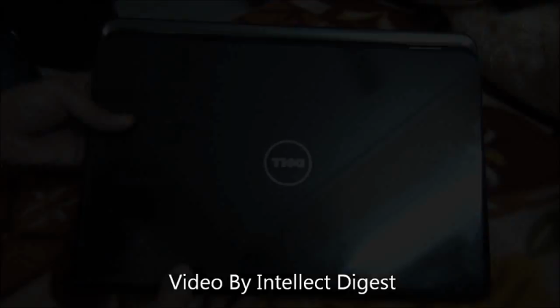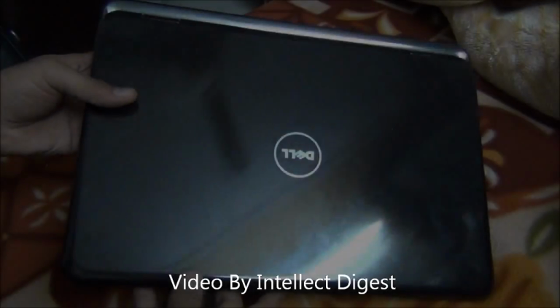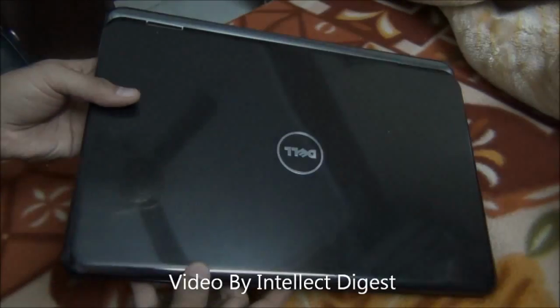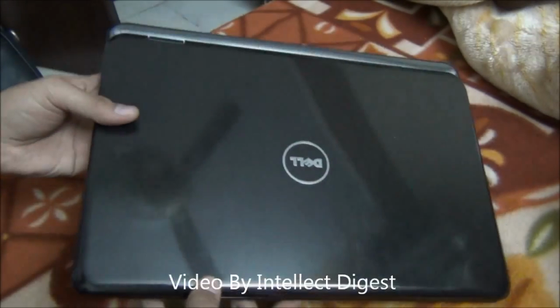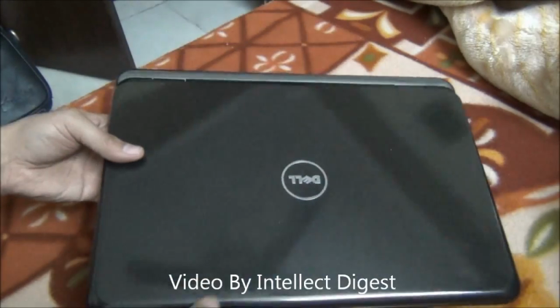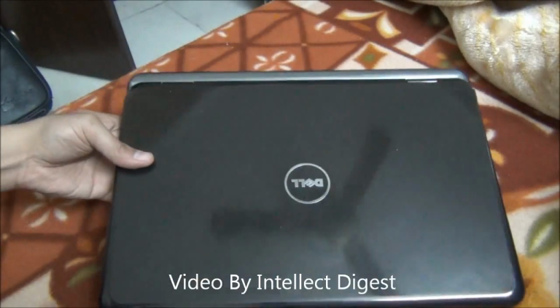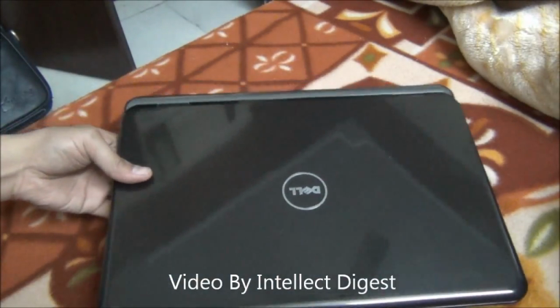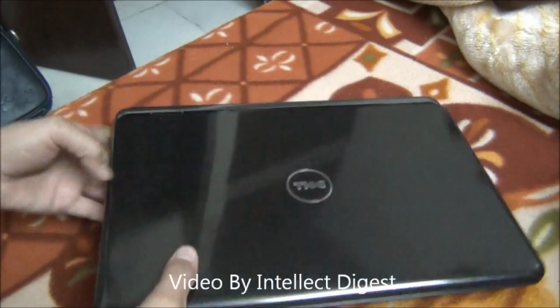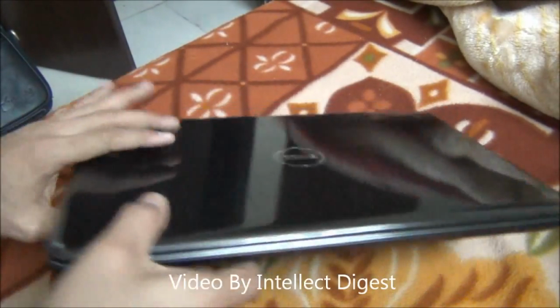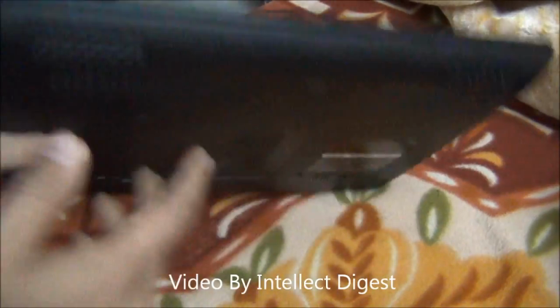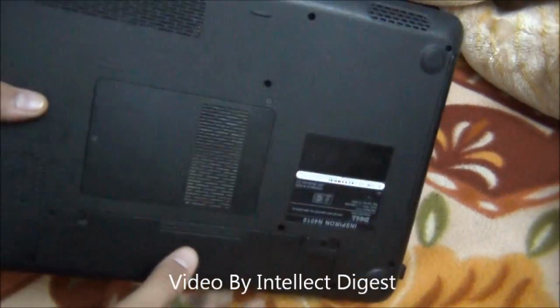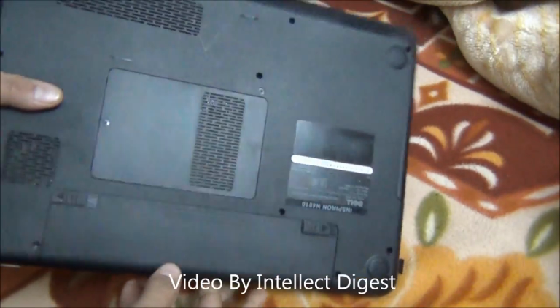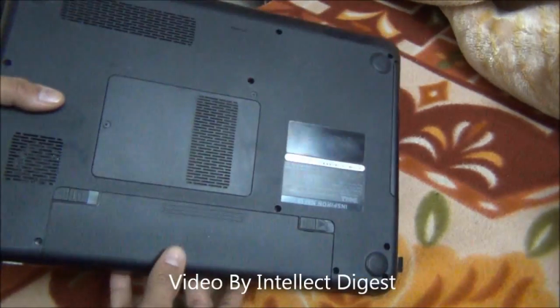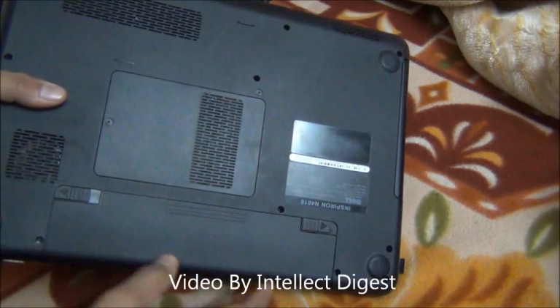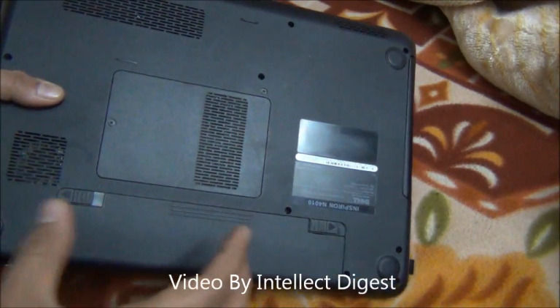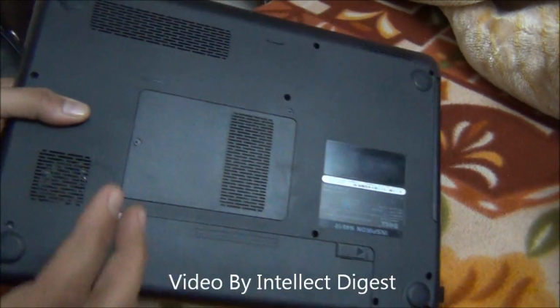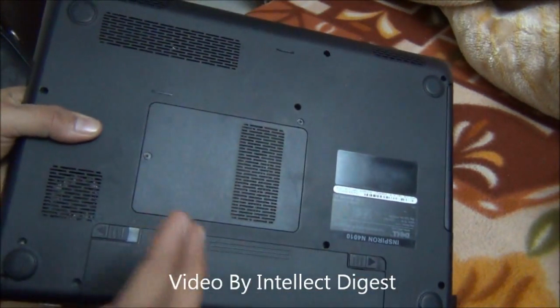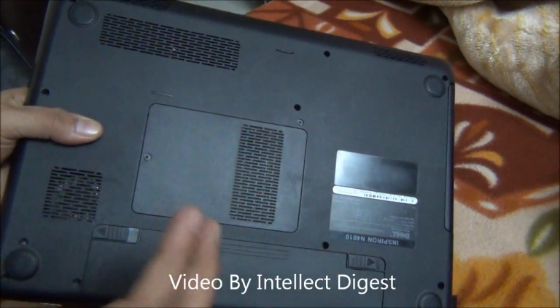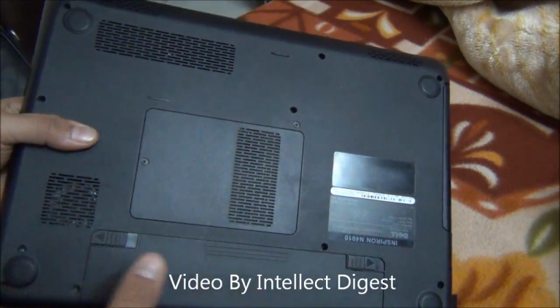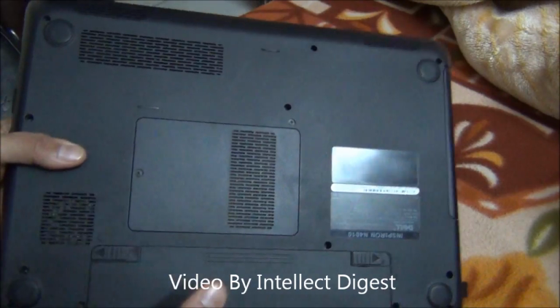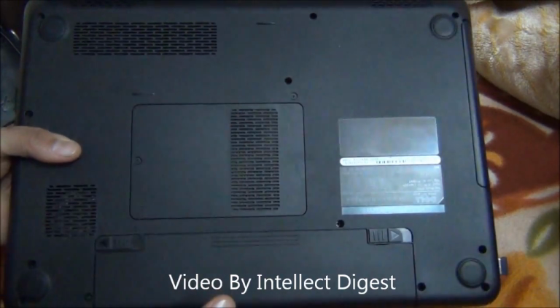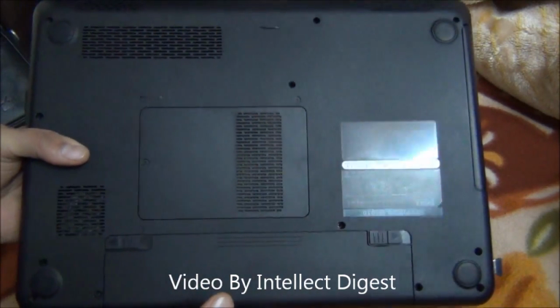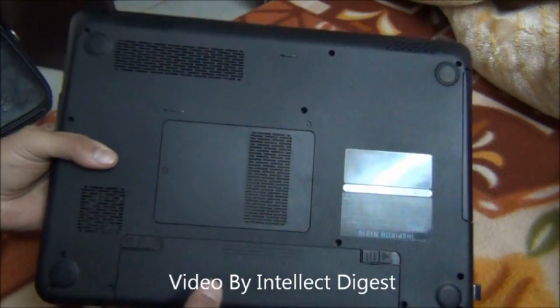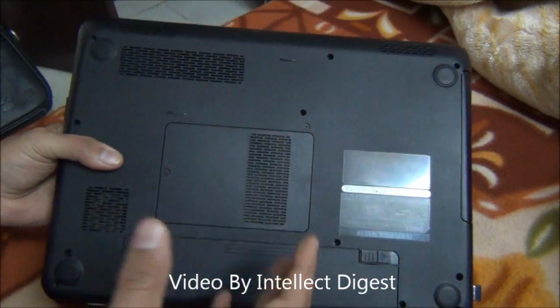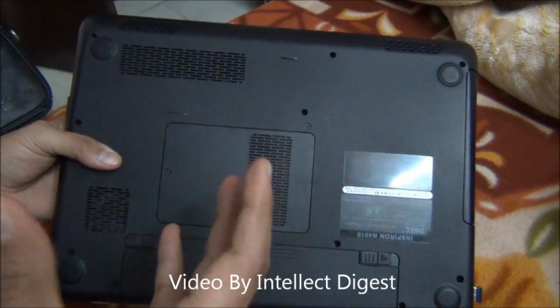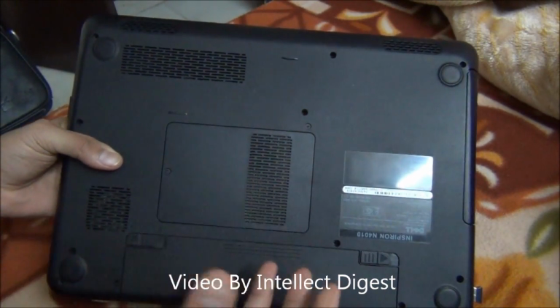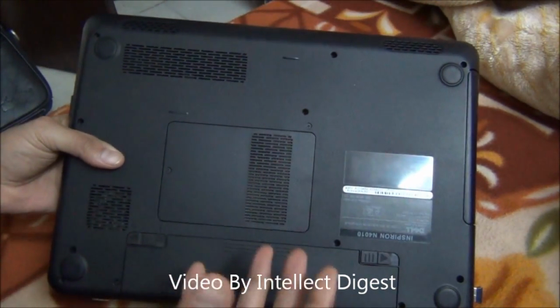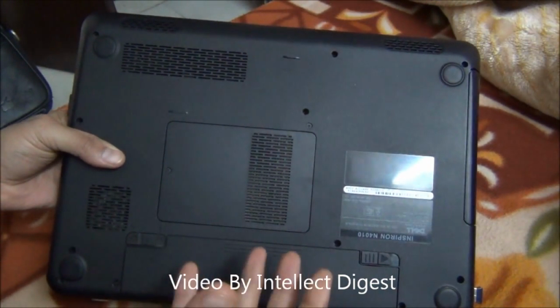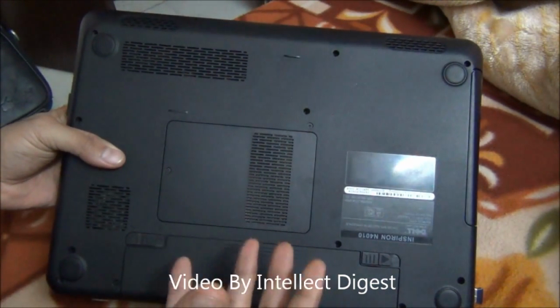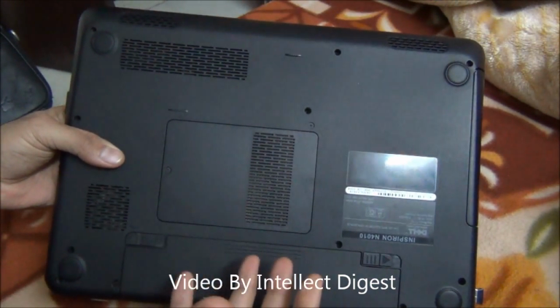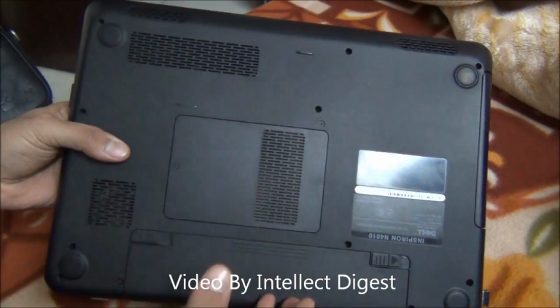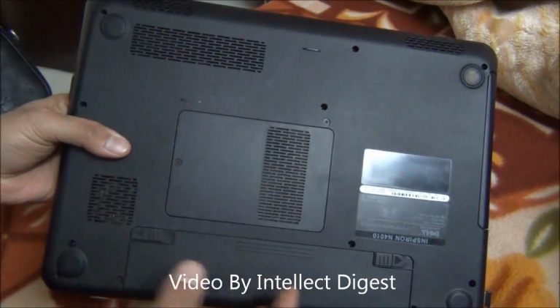Hello viewers, I'm Rohit Kurana from Intellect Digest. In this video, I'm going to give you a quick demo on how you can upgrade the RAM on a Dell Inspiron laptop.